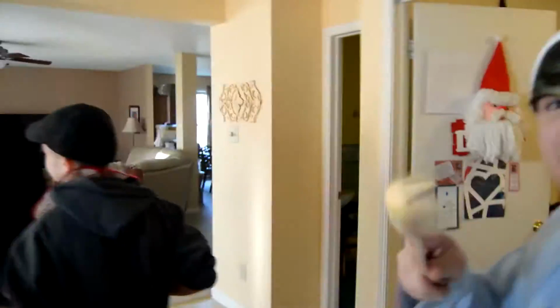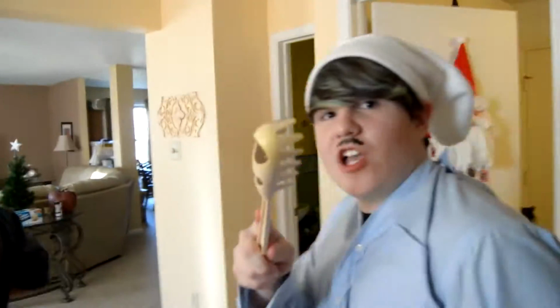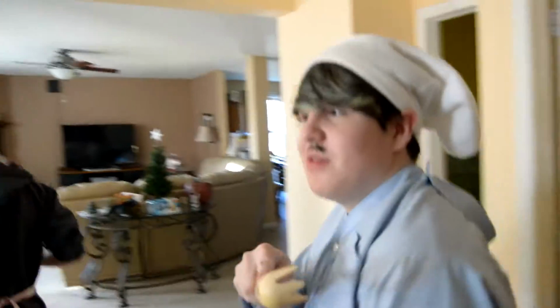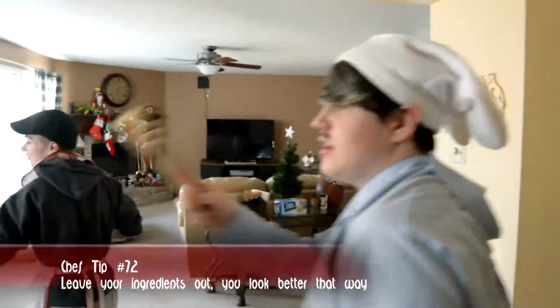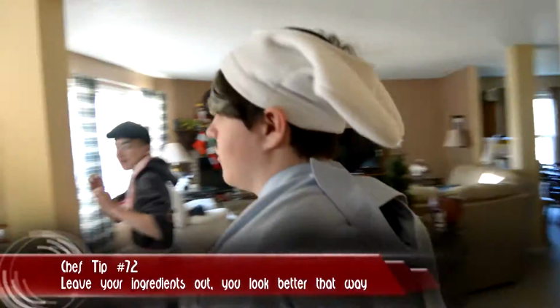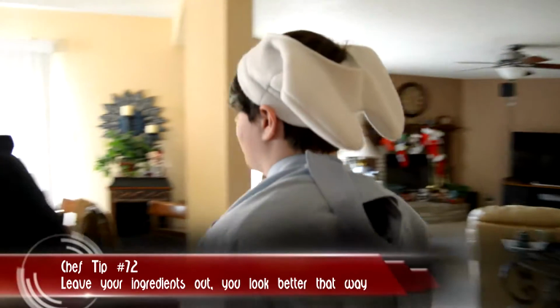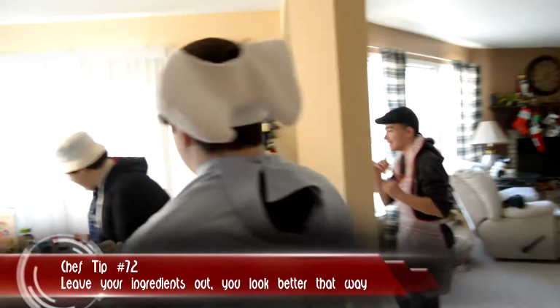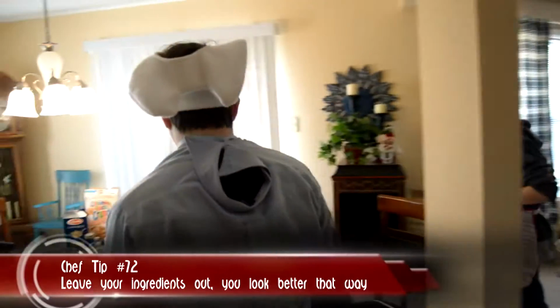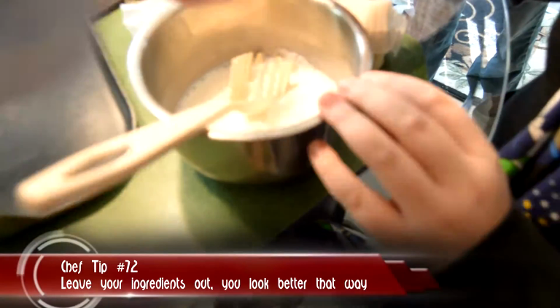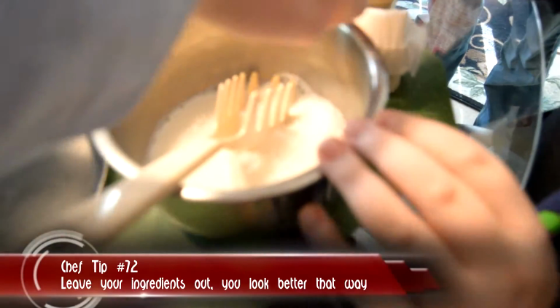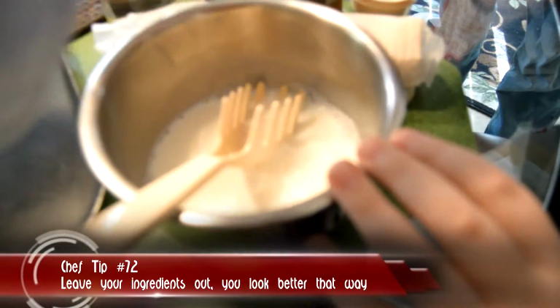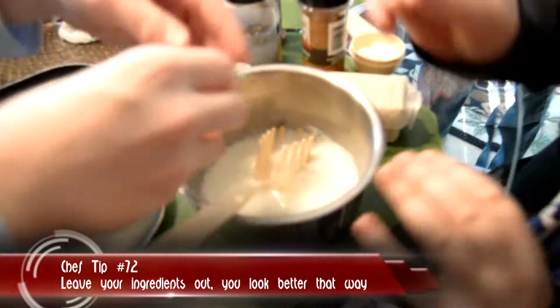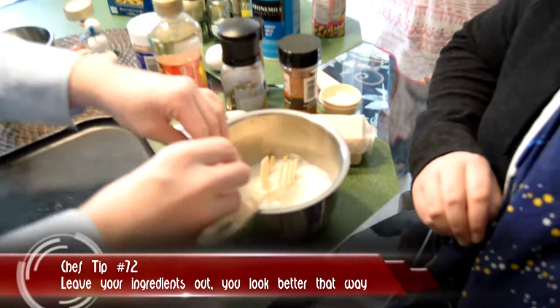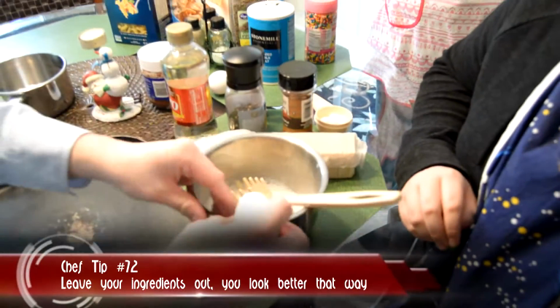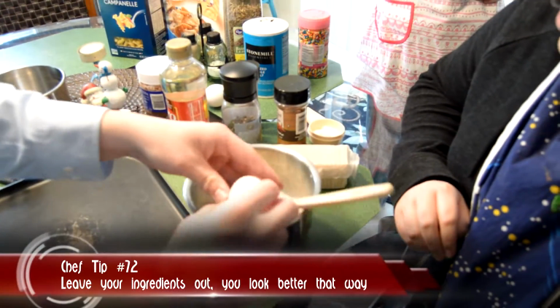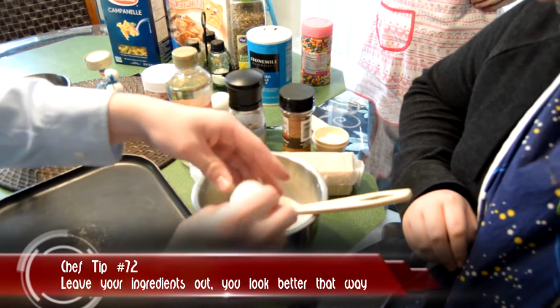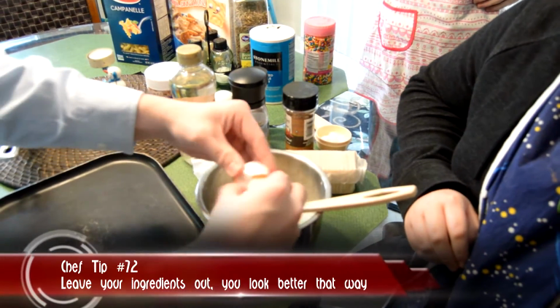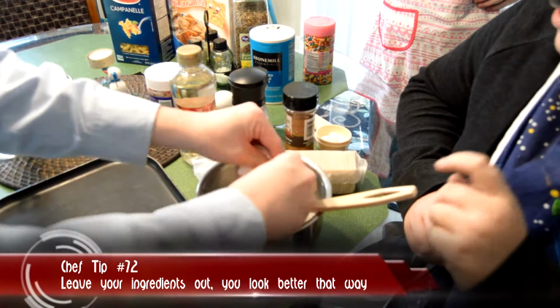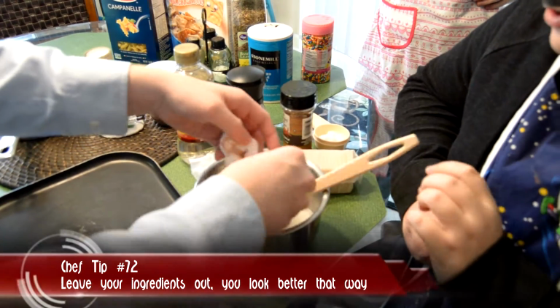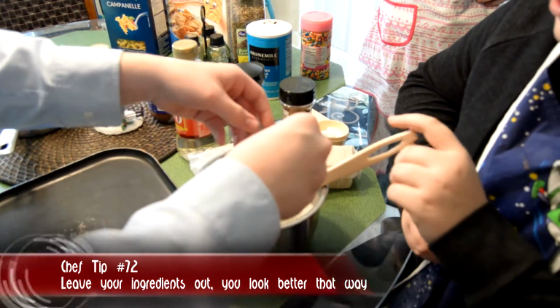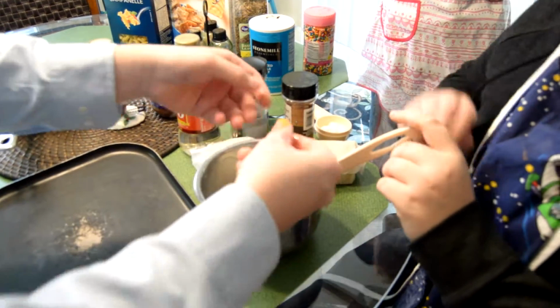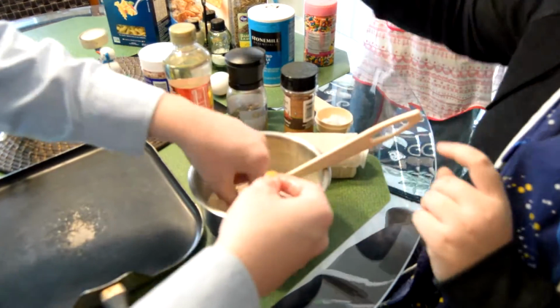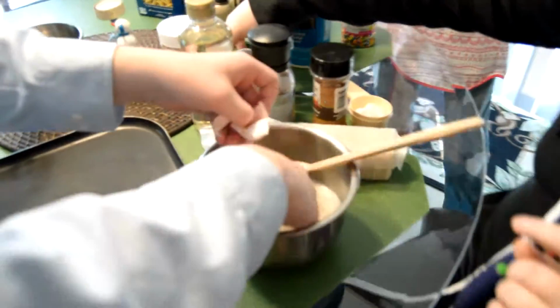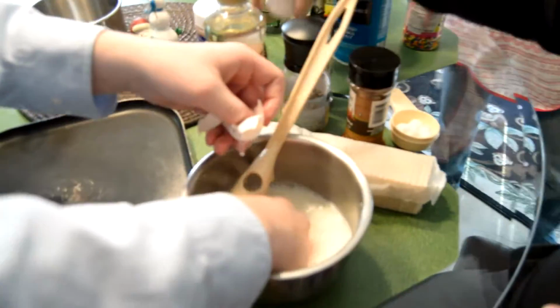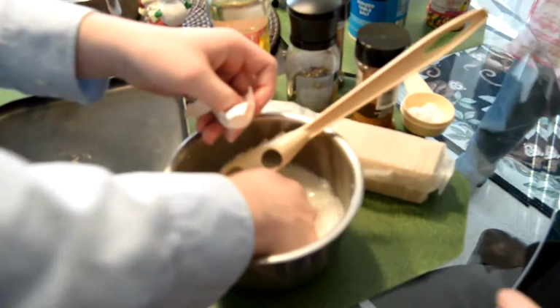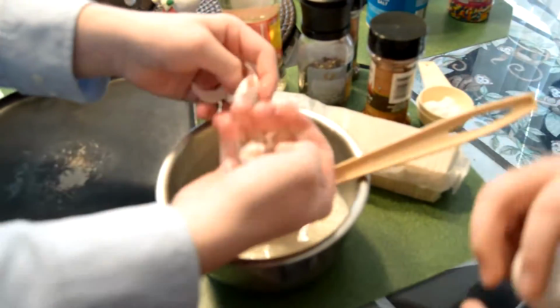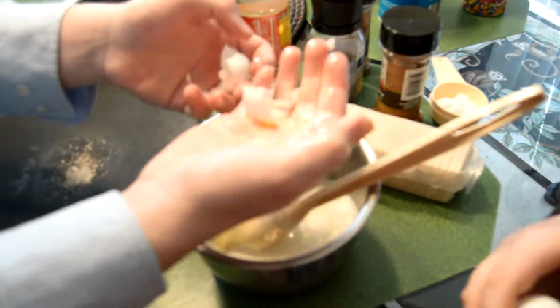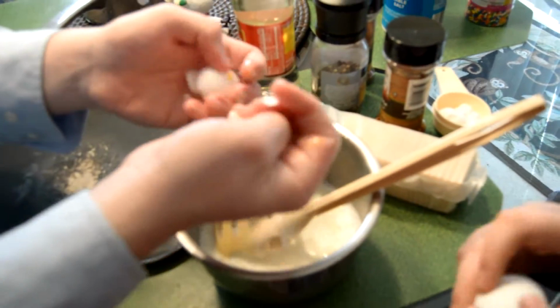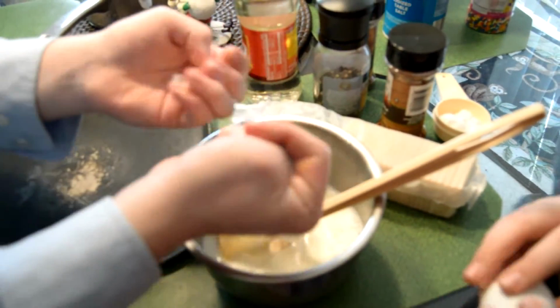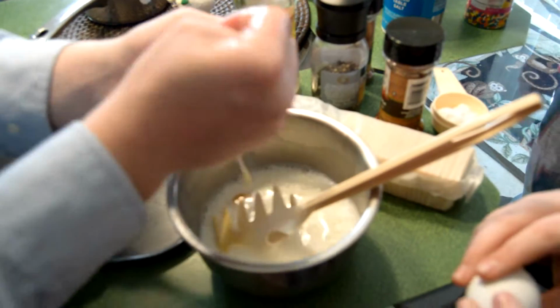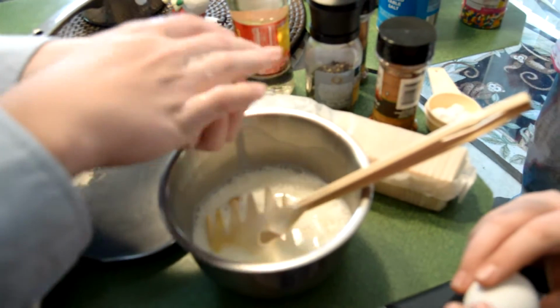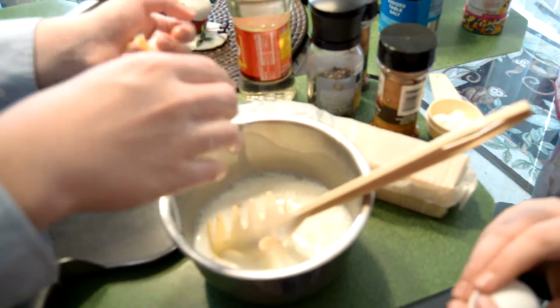Professional chef tip: leave your ingredients out, you look better that way. No, you gotta do it right. My appetite's already gone. Watch this. It's ugly! Oh, this looks great. We gotta dig the shells out of there, guys. There we go. We got the shells digged out.